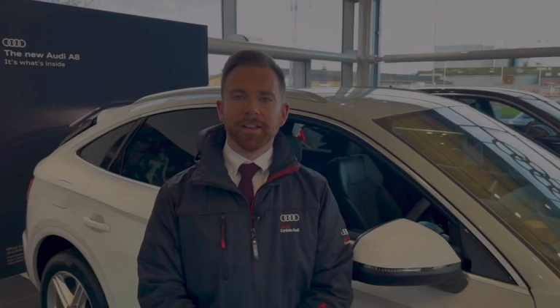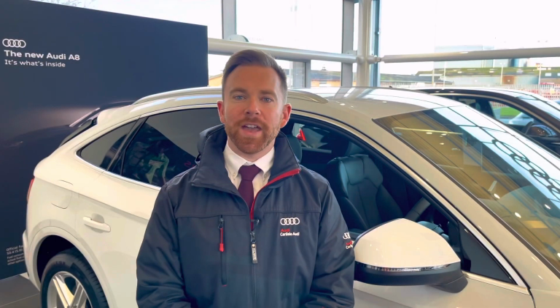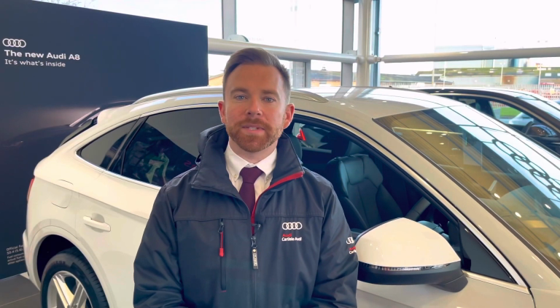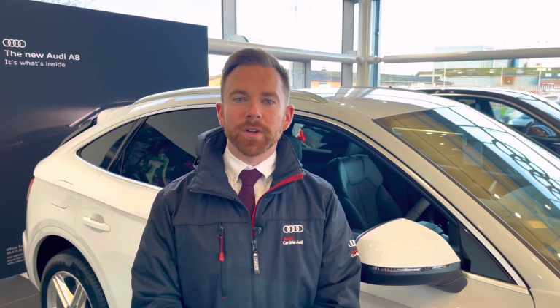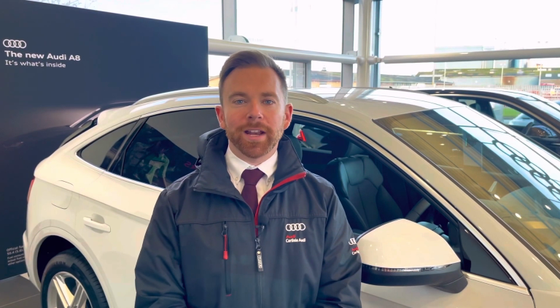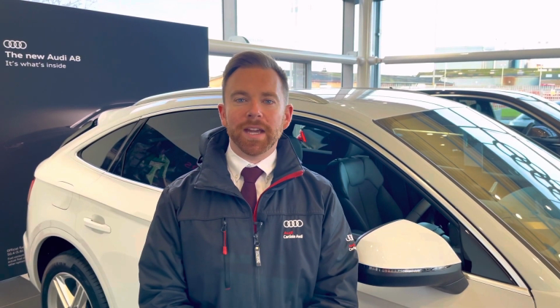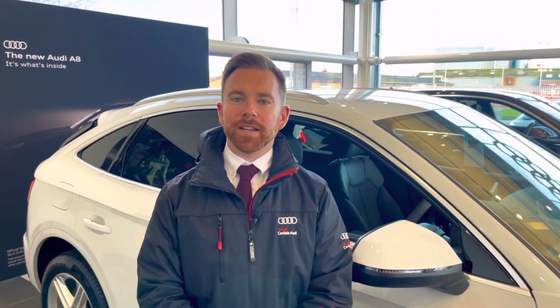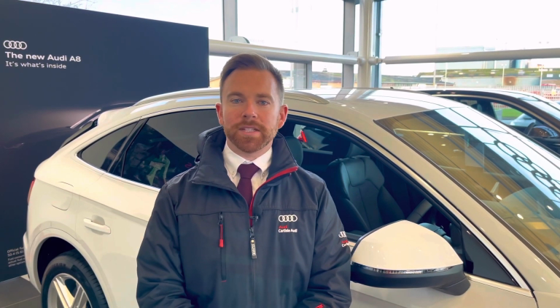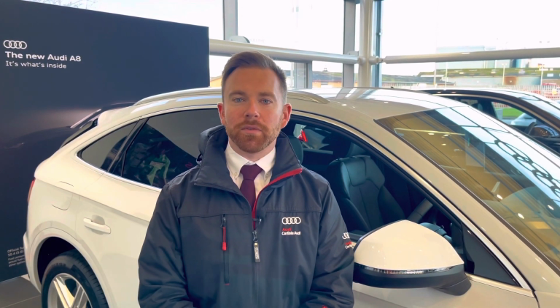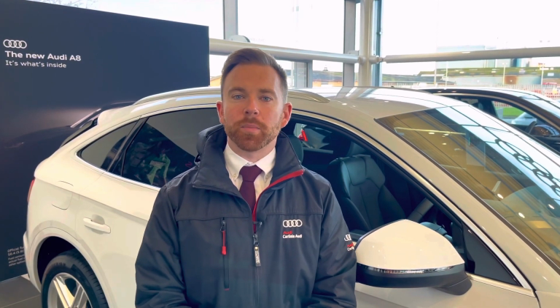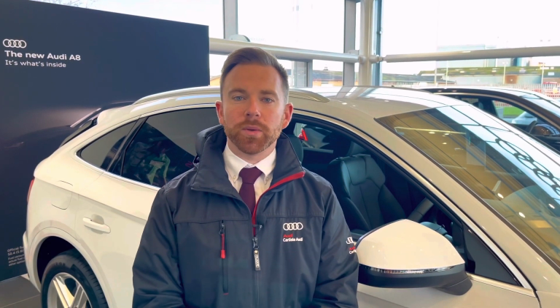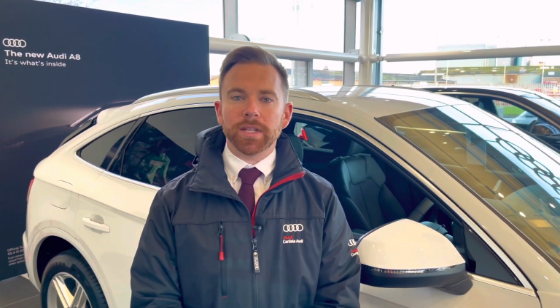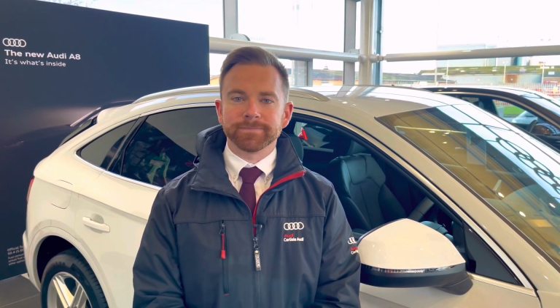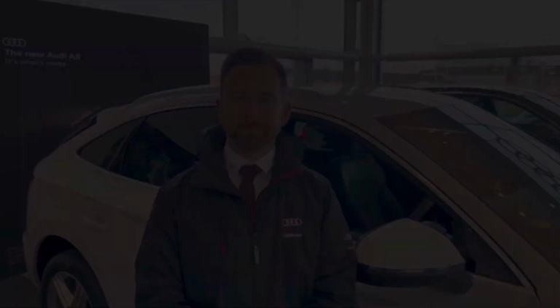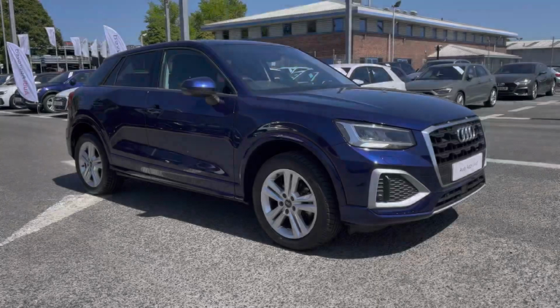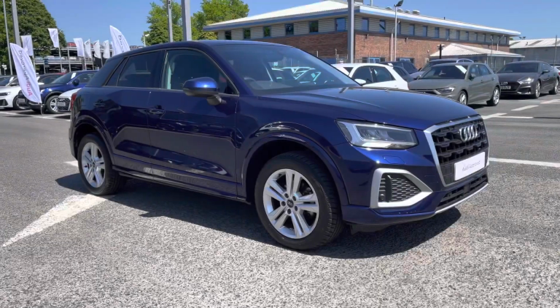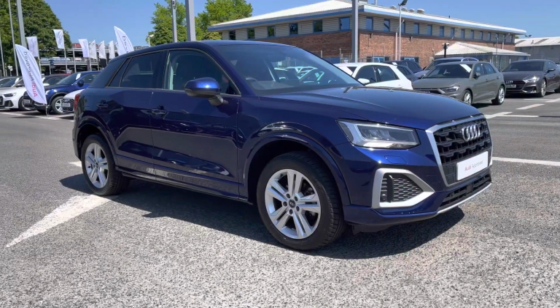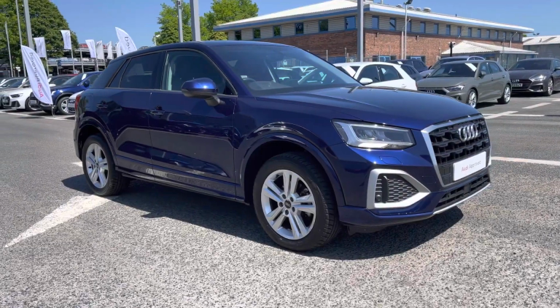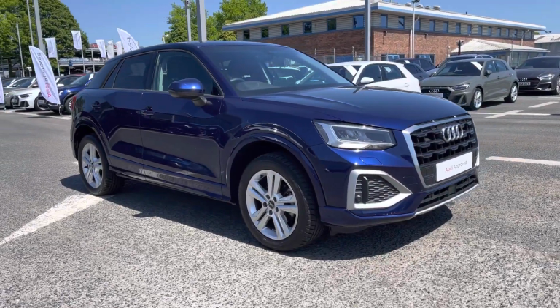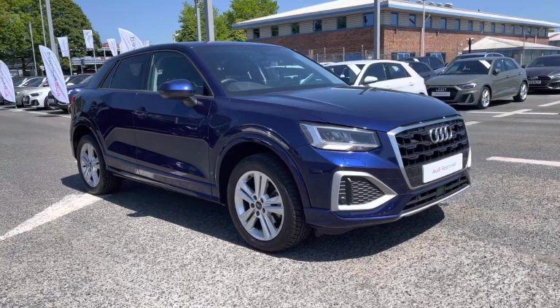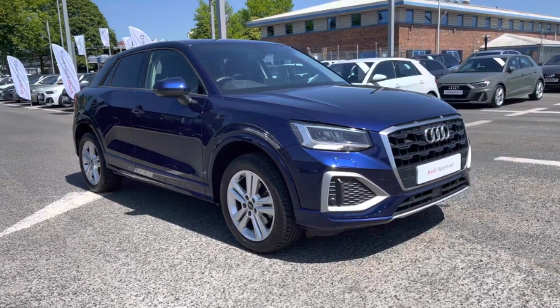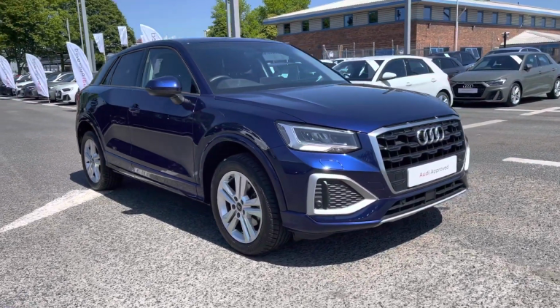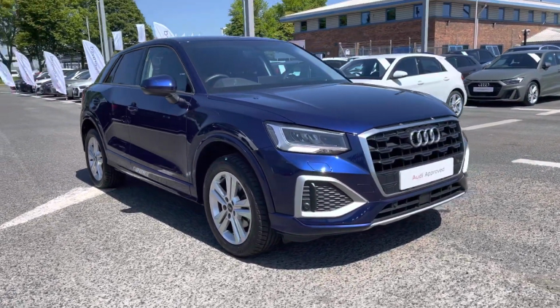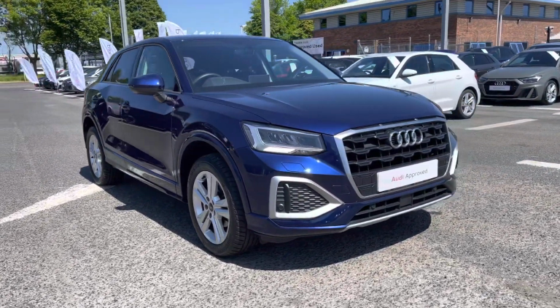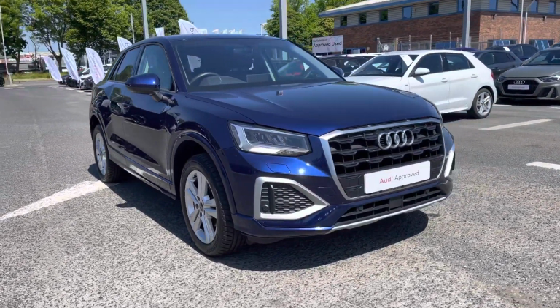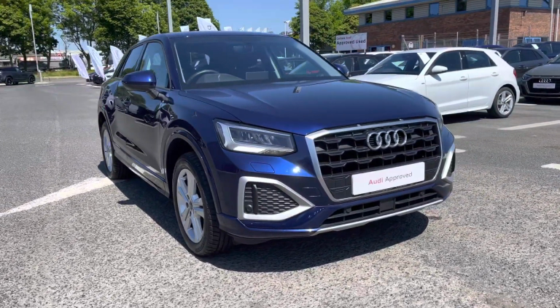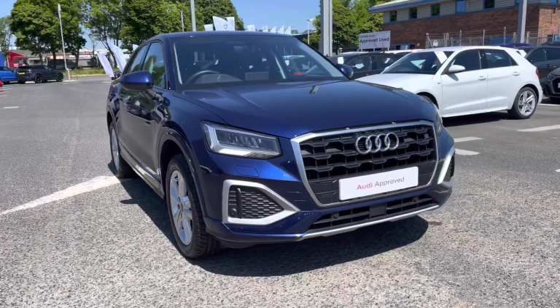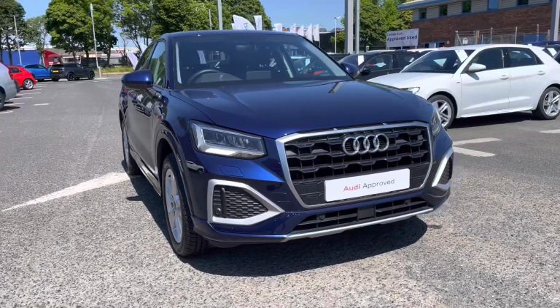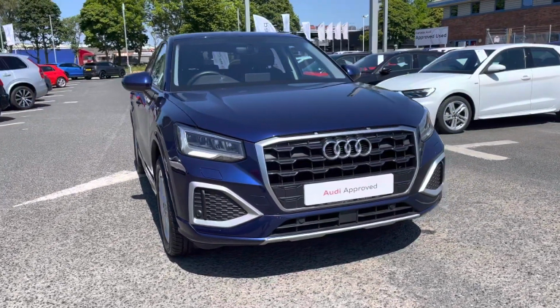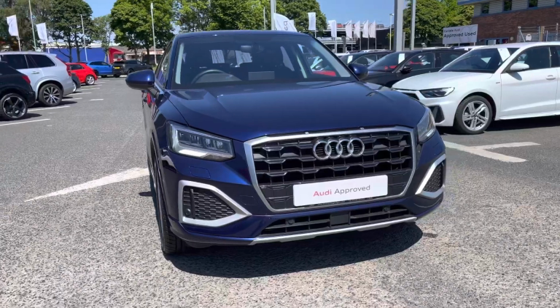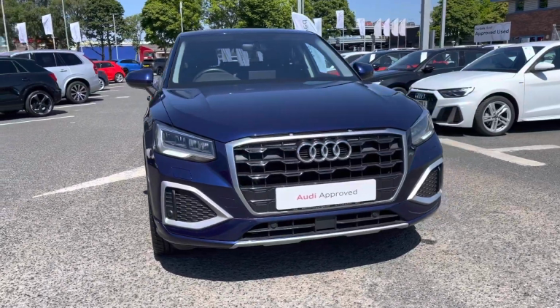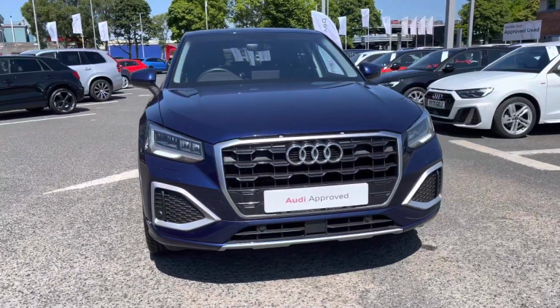Hi there, my name is Dan from Carlisle Audi and today I'll be taking you around this to-preview Audi. Here we have this lovely example of a Q2 Sport 30 TFSI which is featured in the Navara Blue Metallic paintwork.